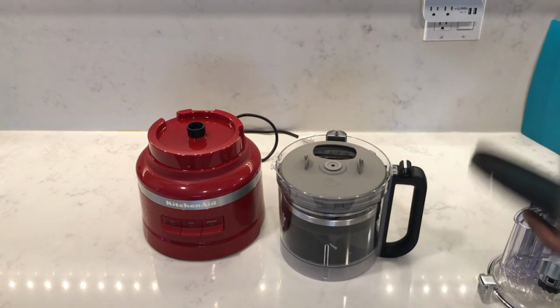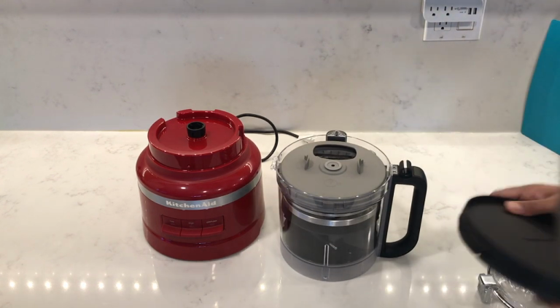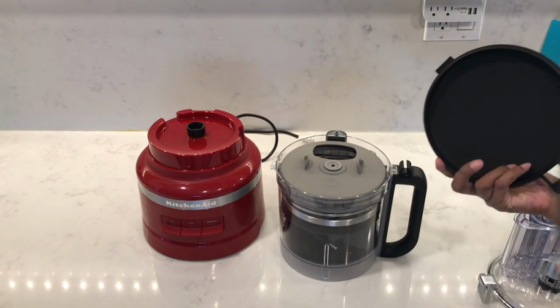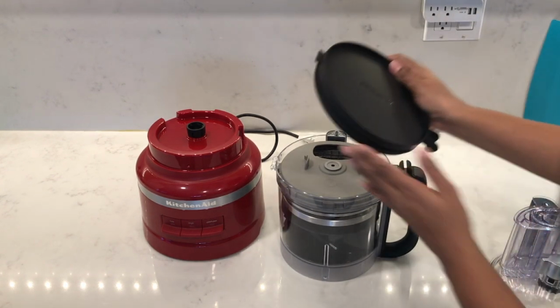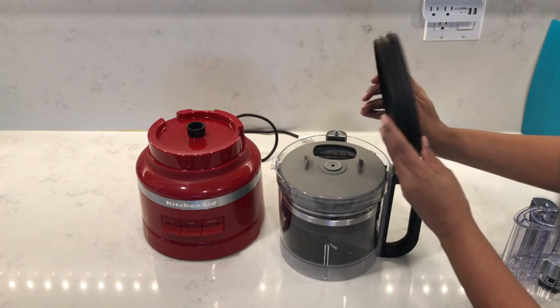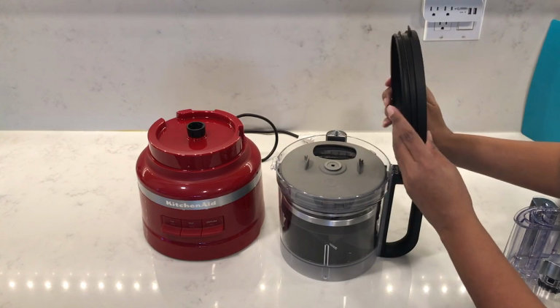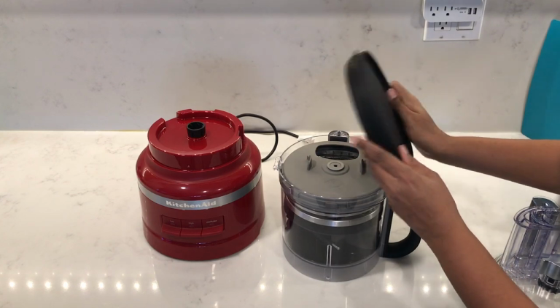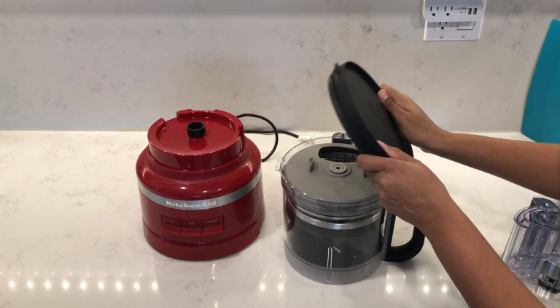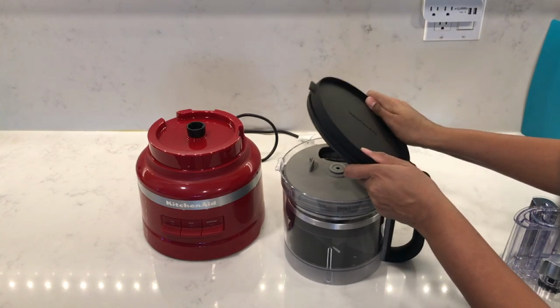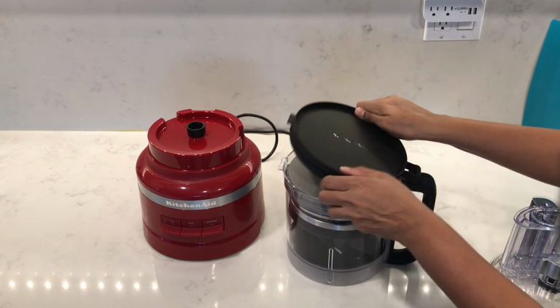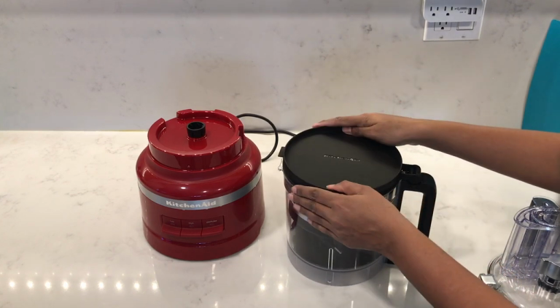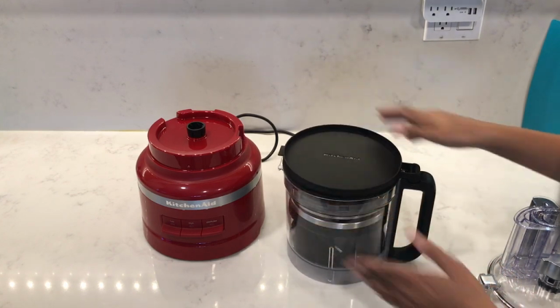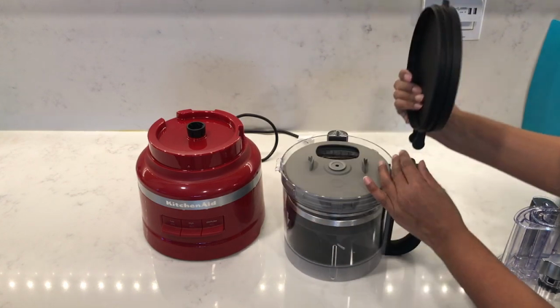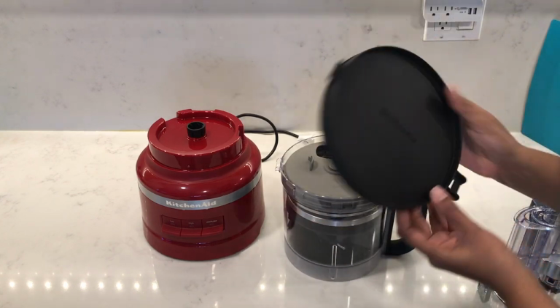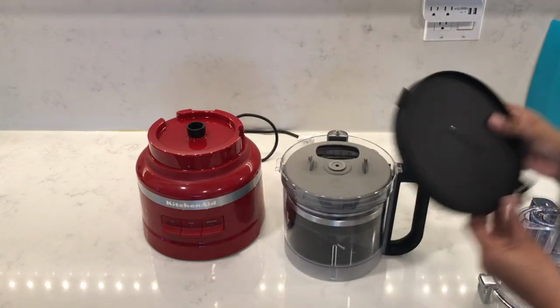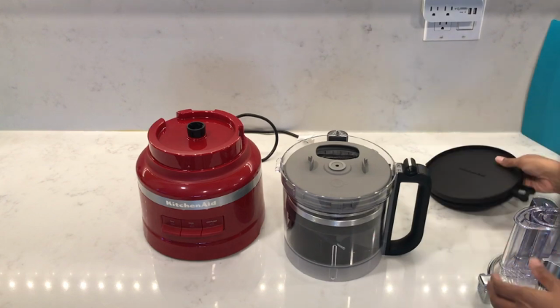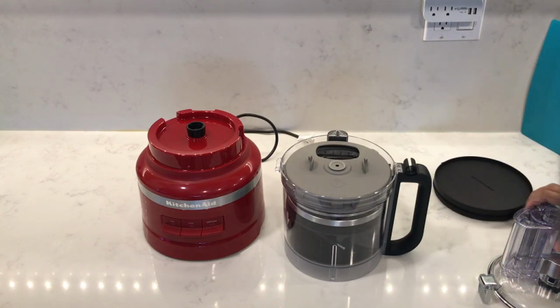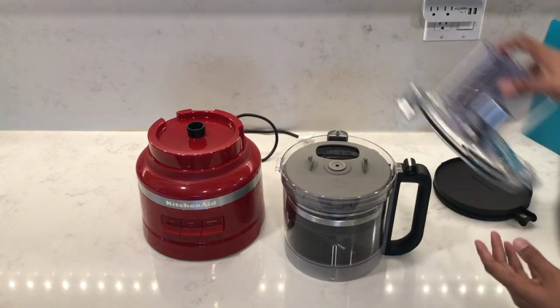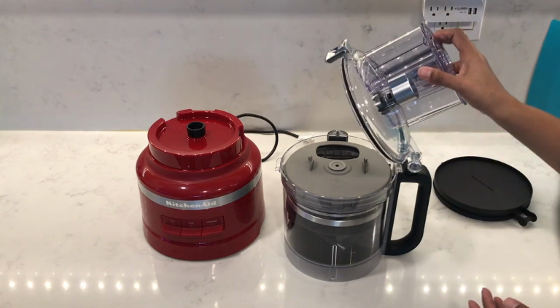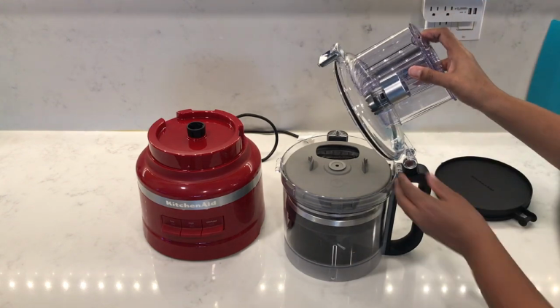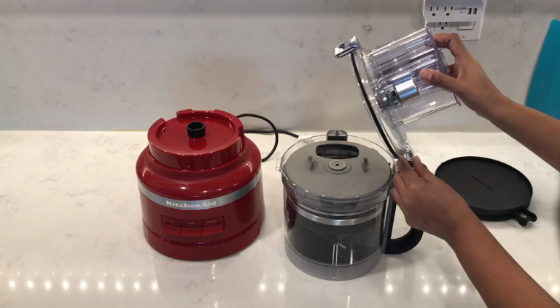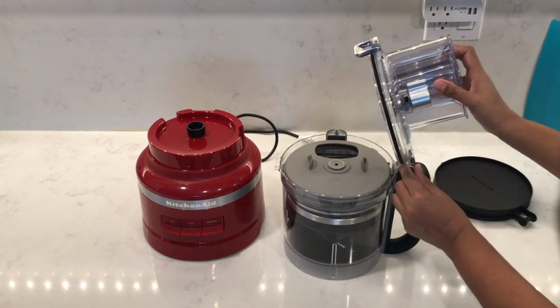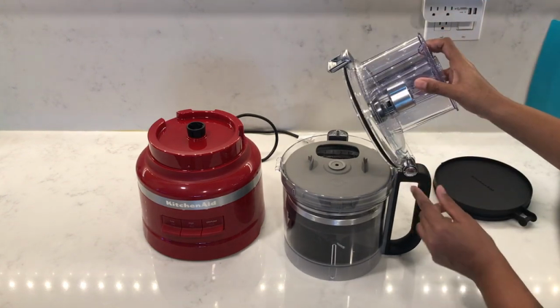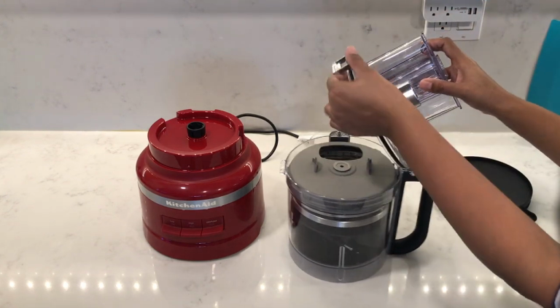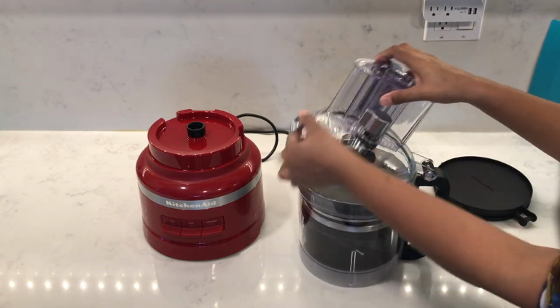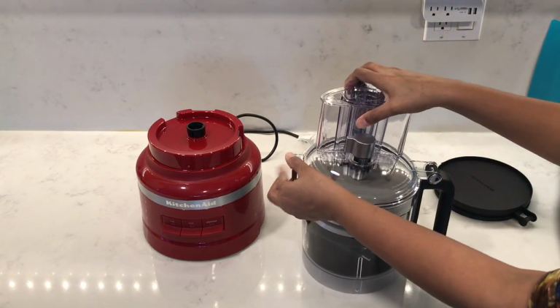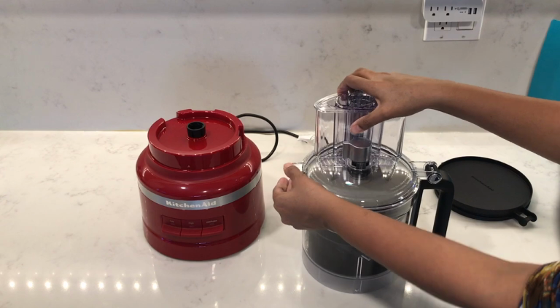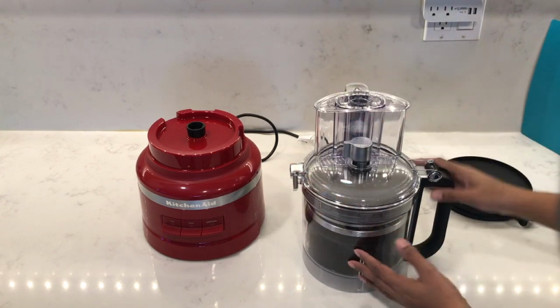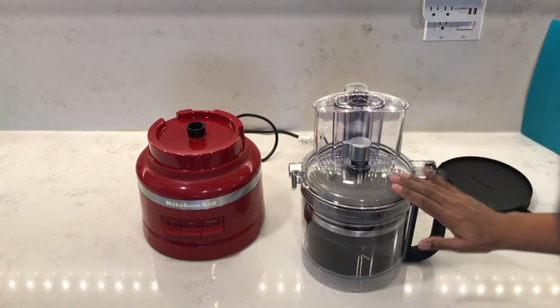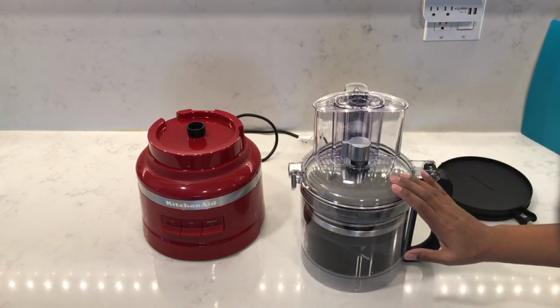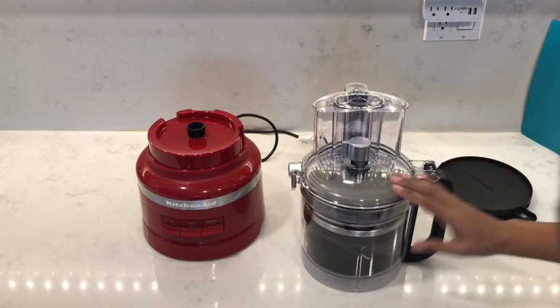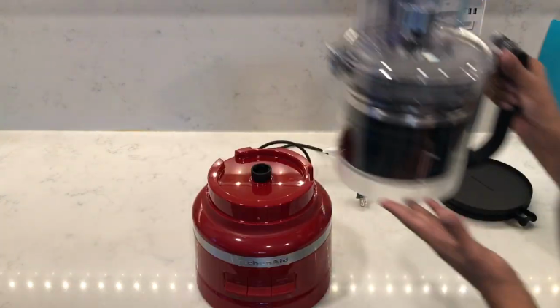There's also a refrigerator storage lid, which you can add on top, but you won't be able to store it with the entire unit. So you can leave that off, attach the work bowl lid, and store the refrigerator lid elsewhere.